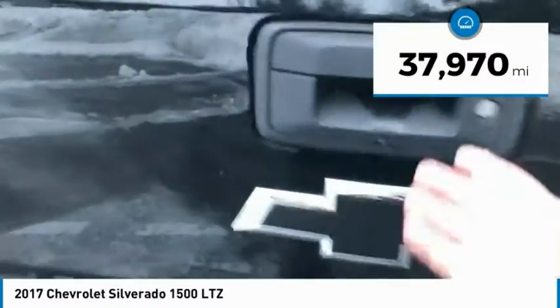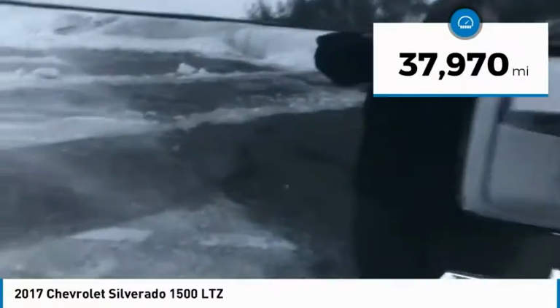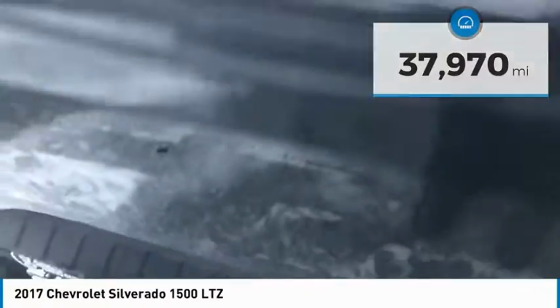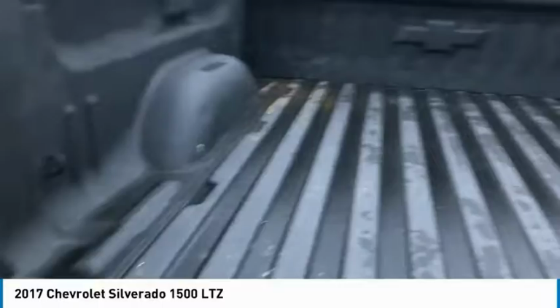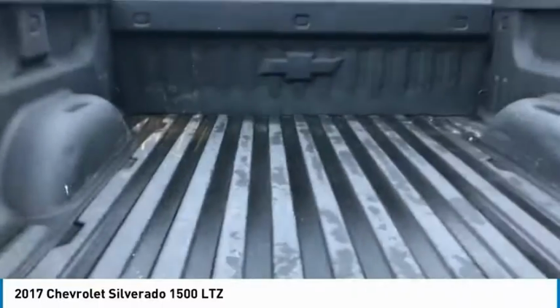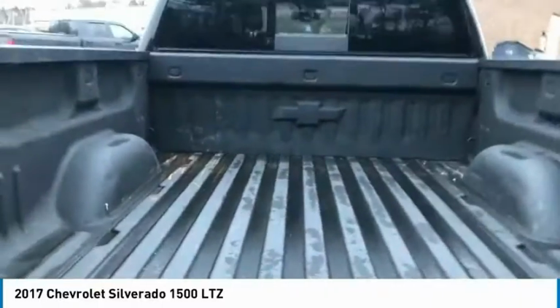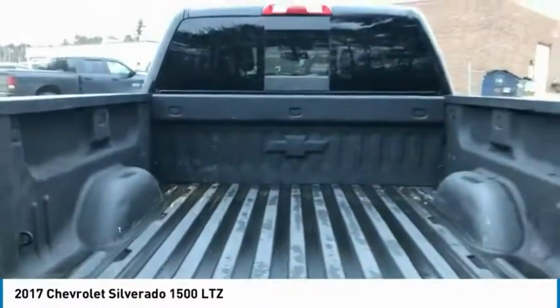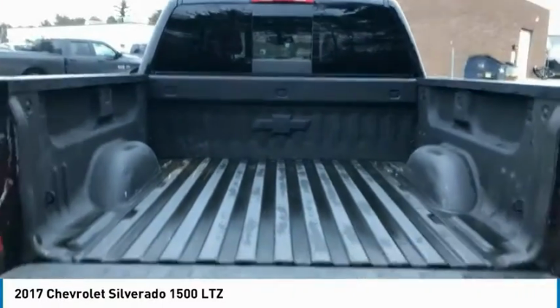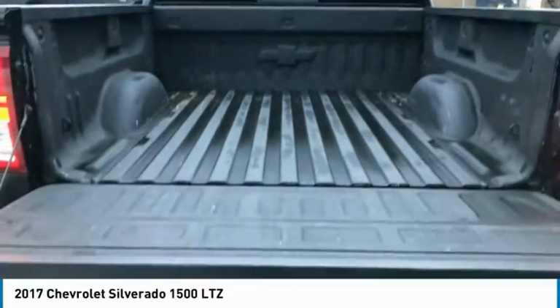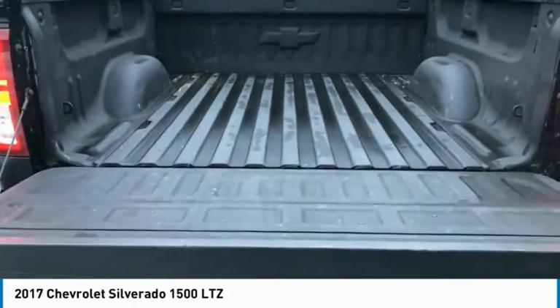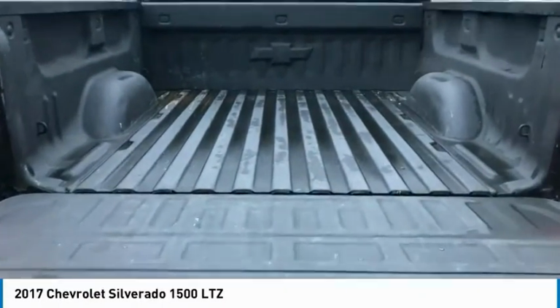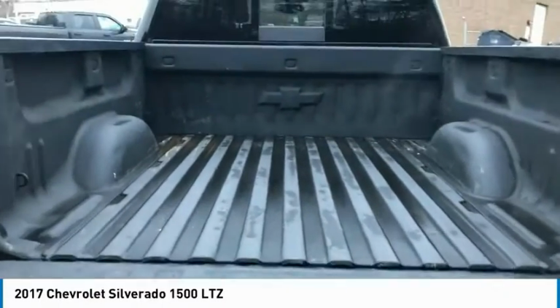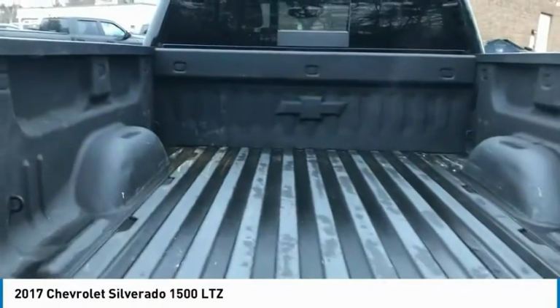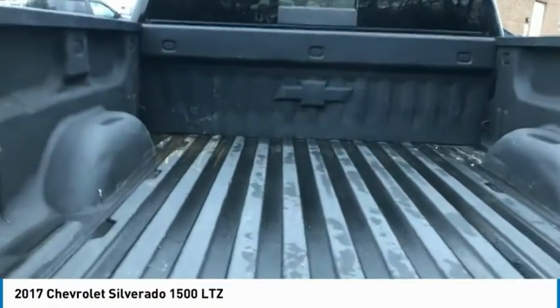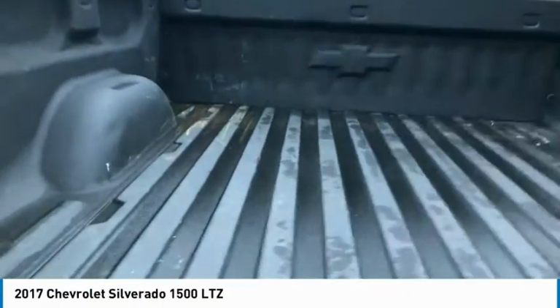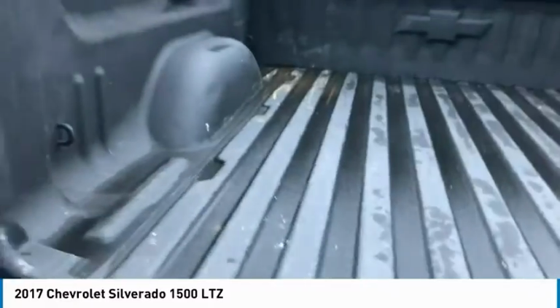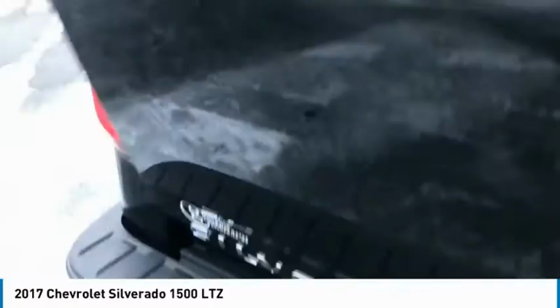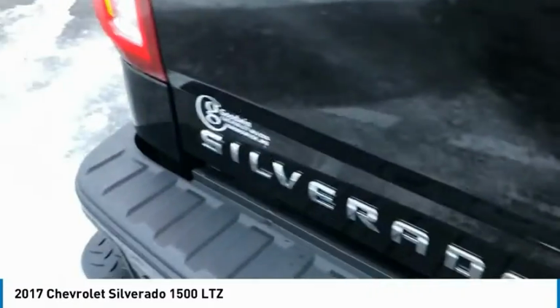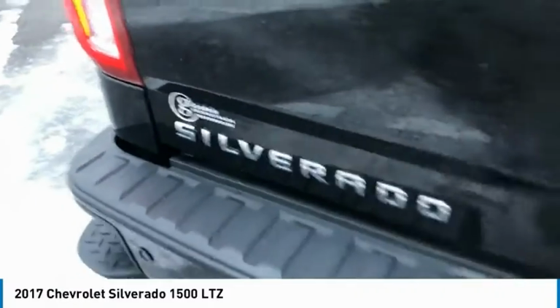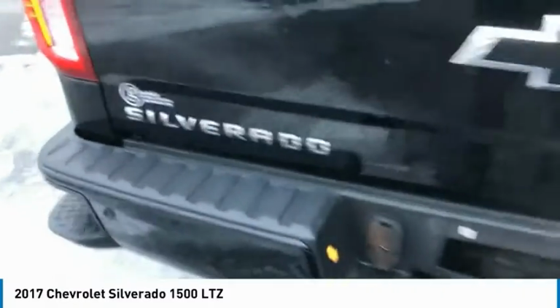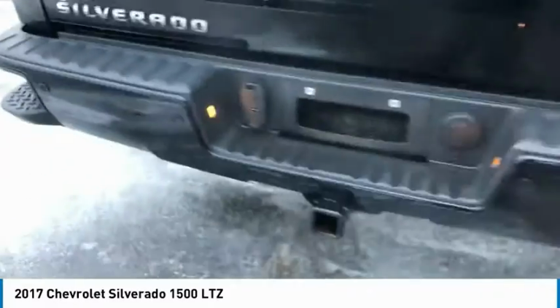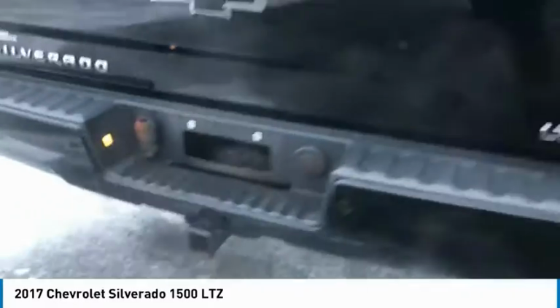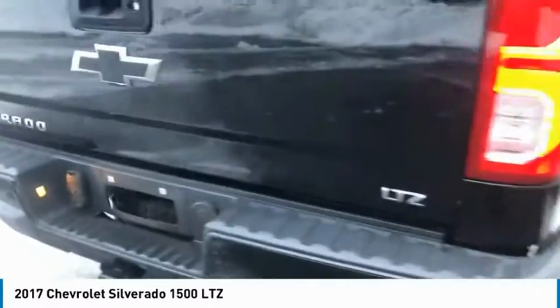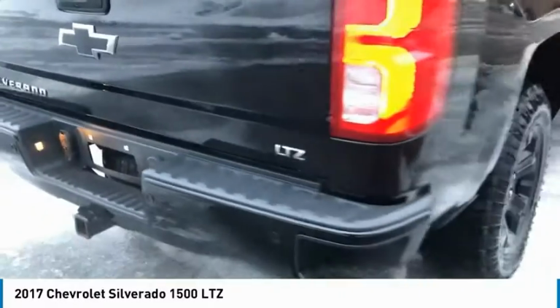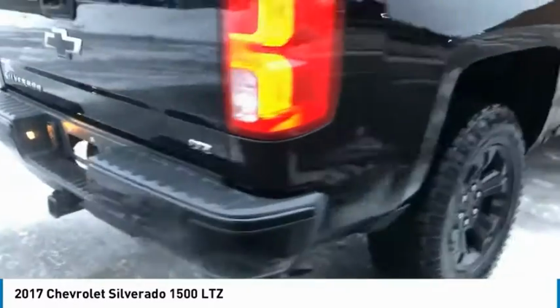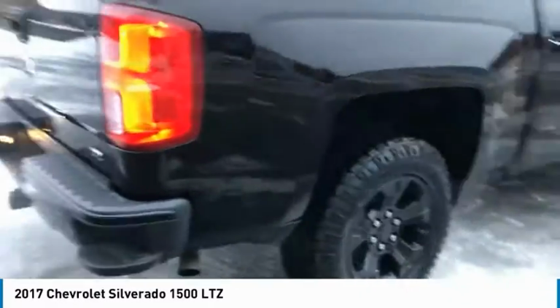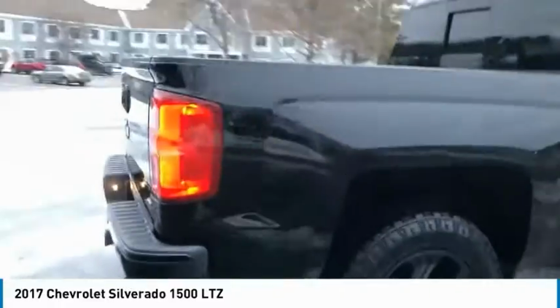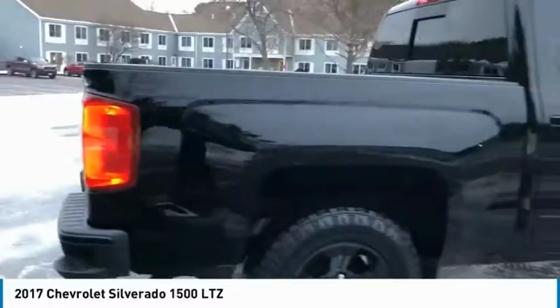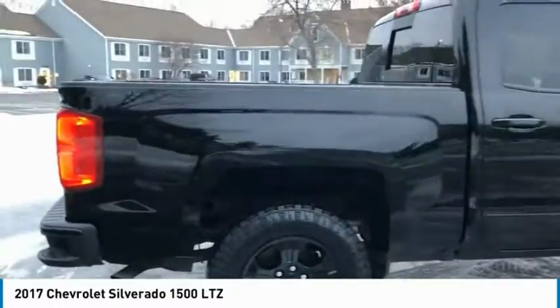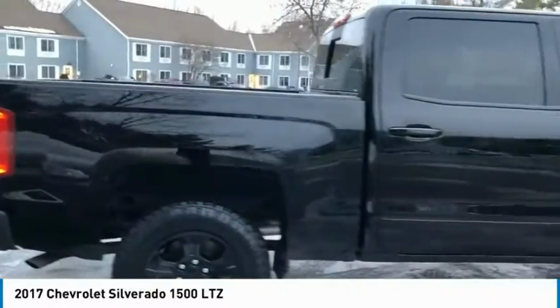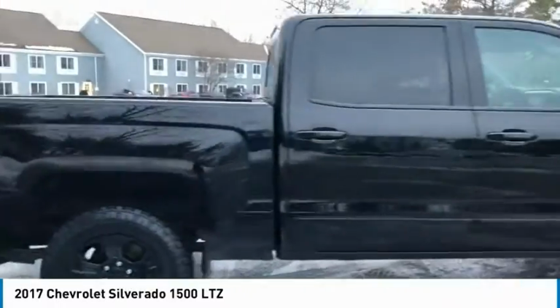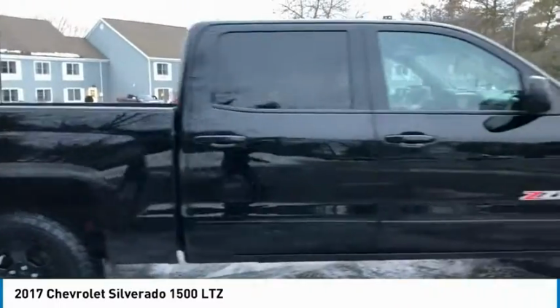Here are some of this vehicle's great options: electronic stability control, alloy wheels, brake assist, traction control, rear step bumper, remote keyless entry, fog lights, speed control, four-wheel disc brakes, and trailering package.